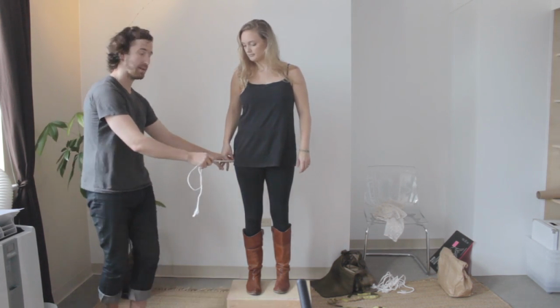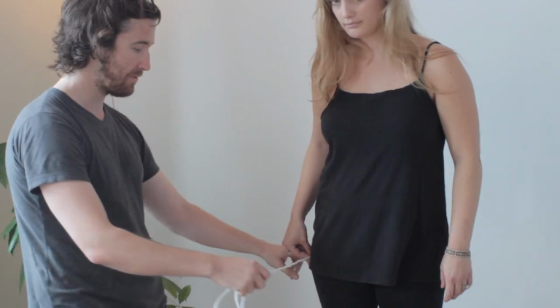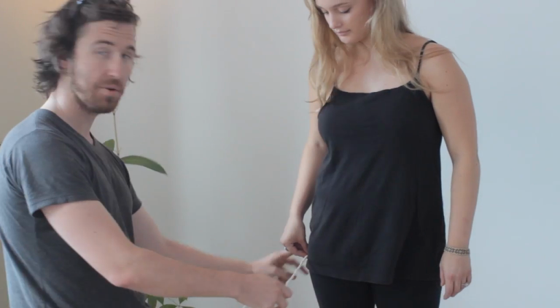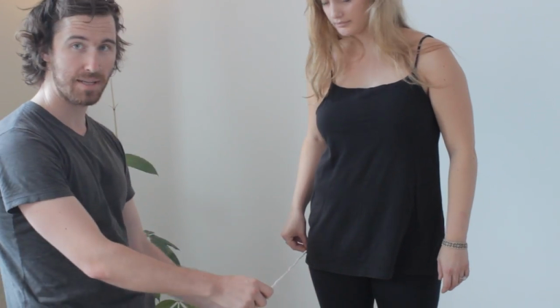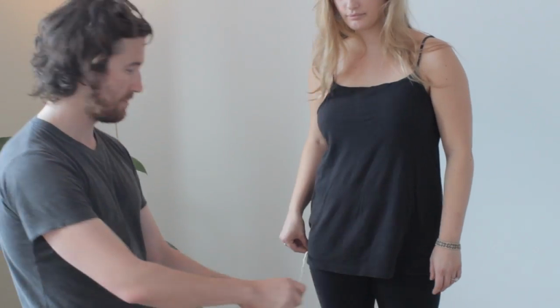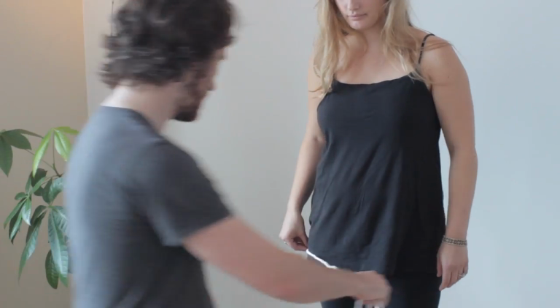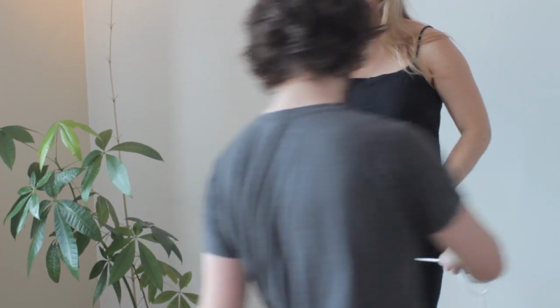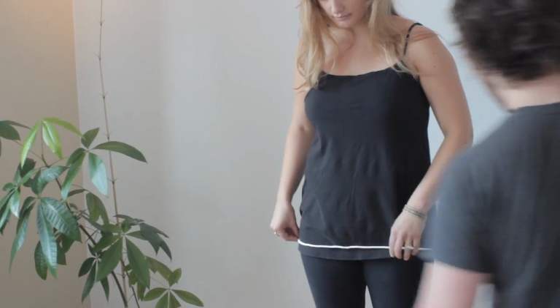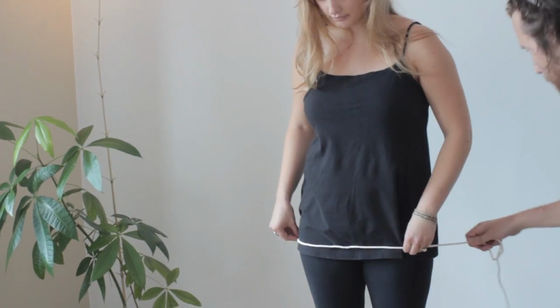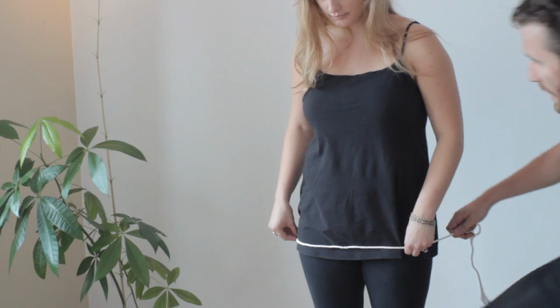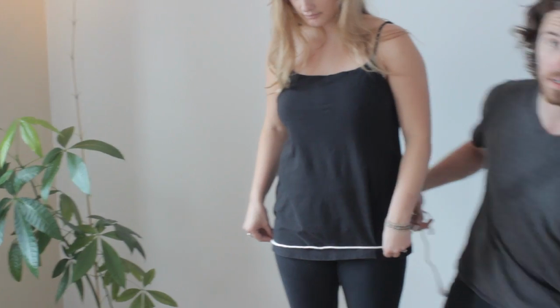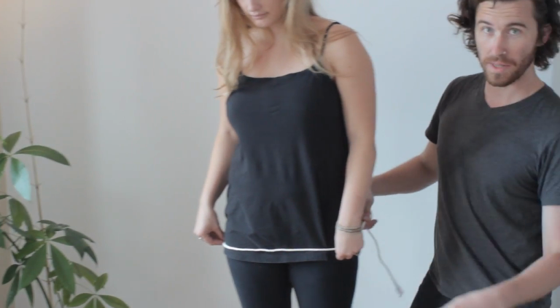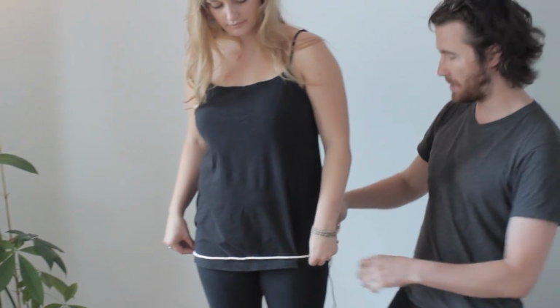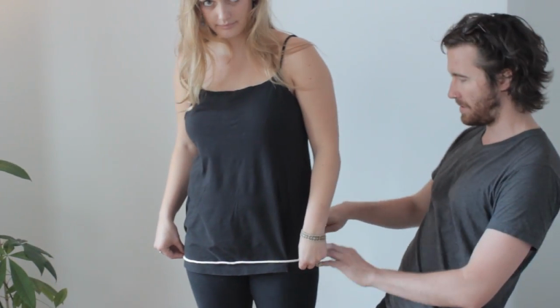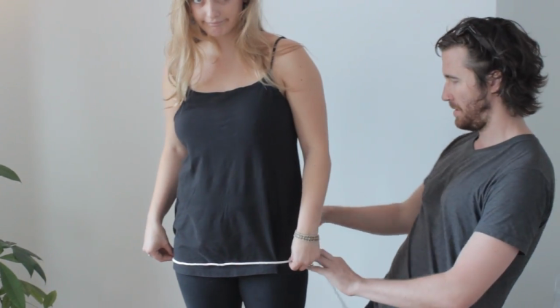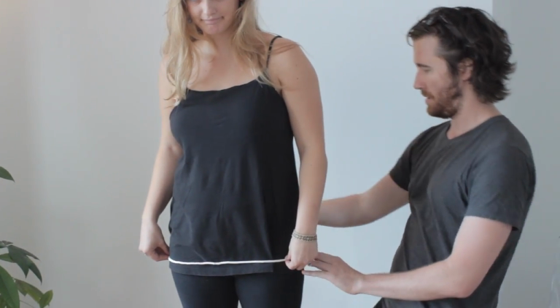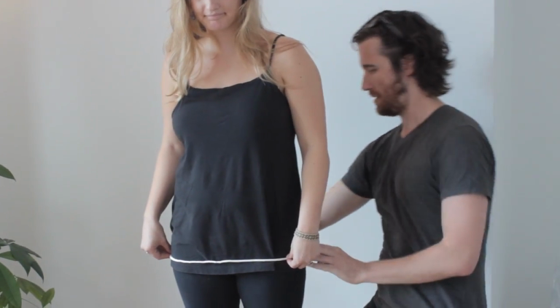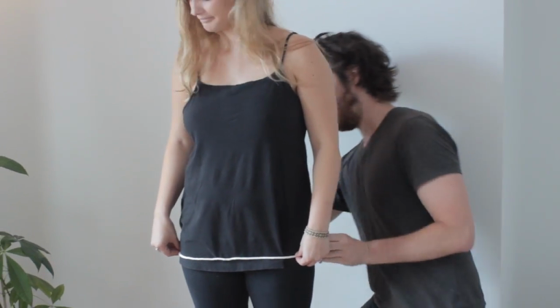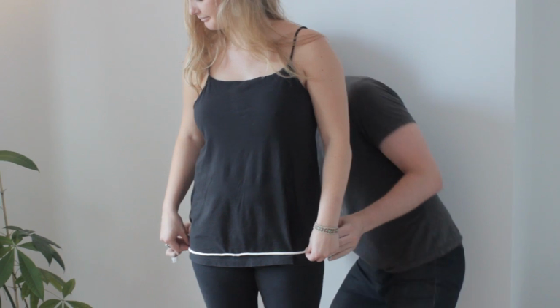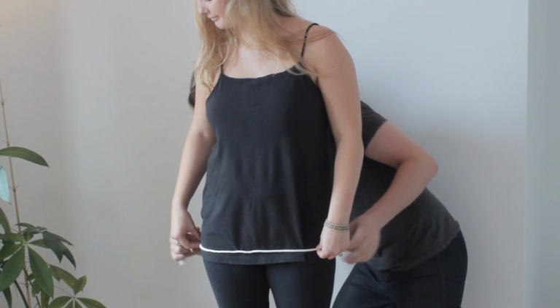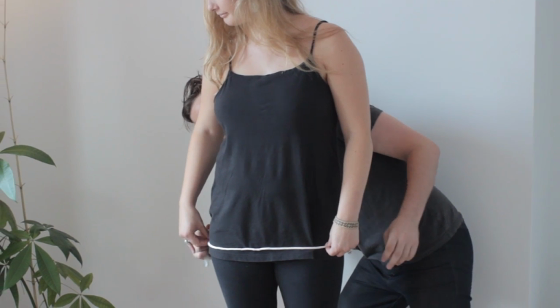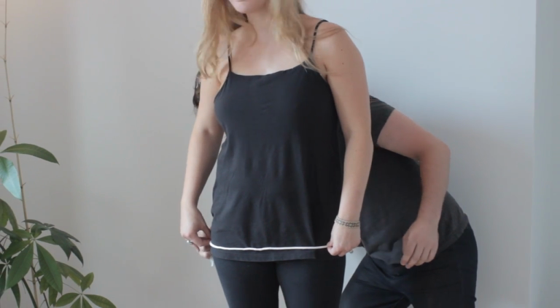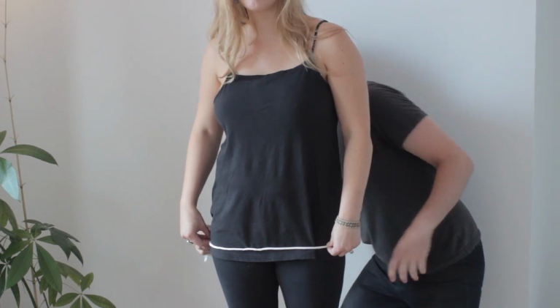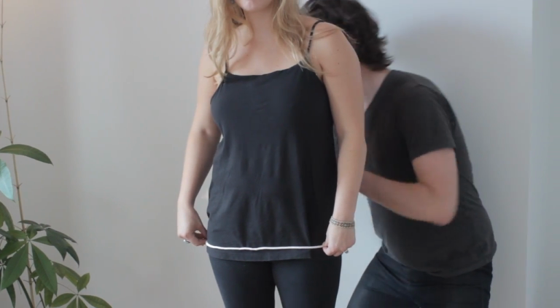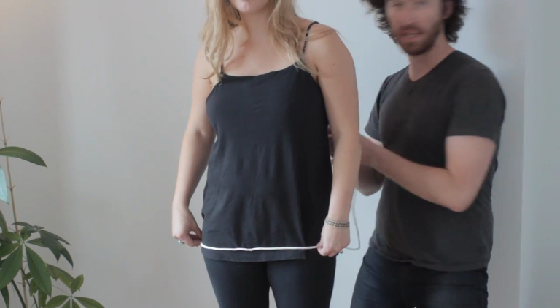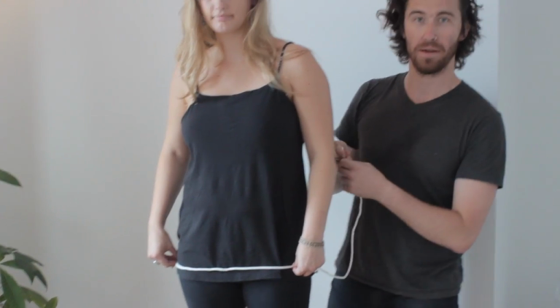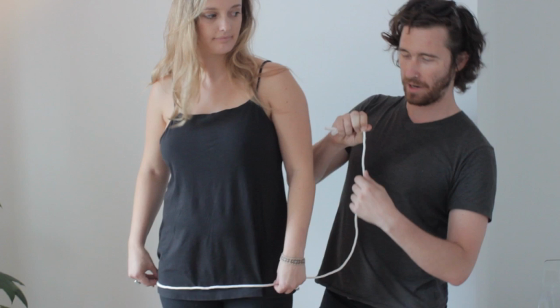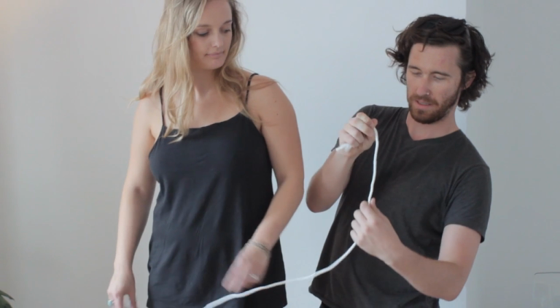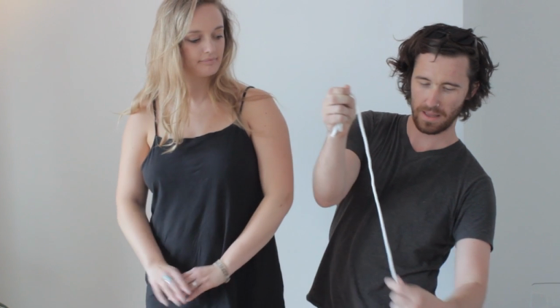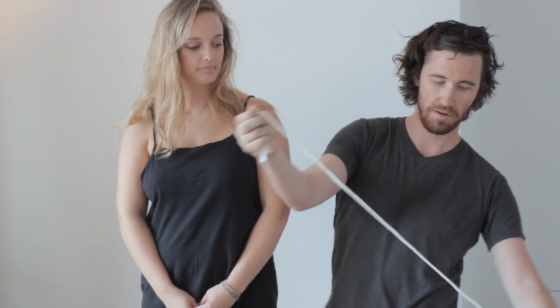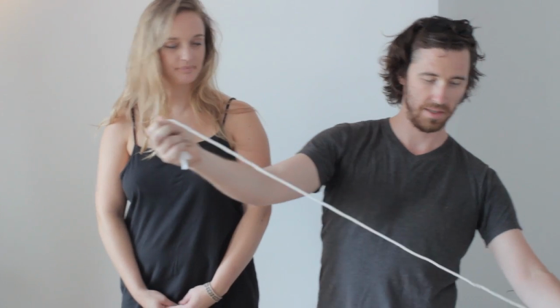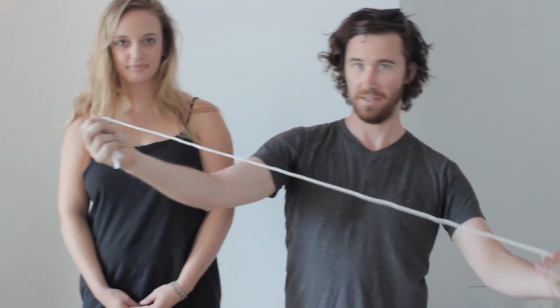It's very important to keep the tape parallel to the ground — it might be a little lower than you expect. Work around keeping it parallel to the ground, and then this will be your measurement that you'll transfer.